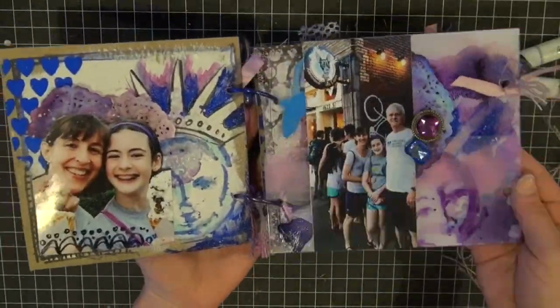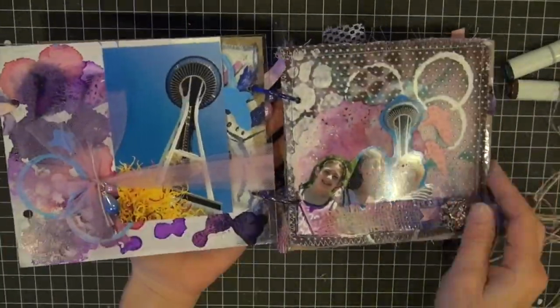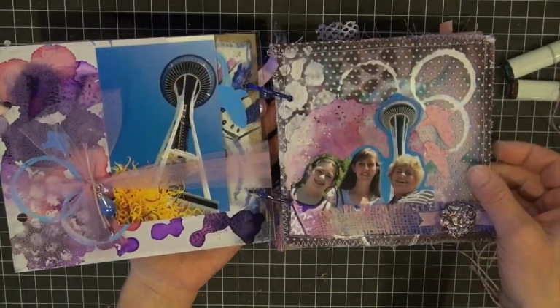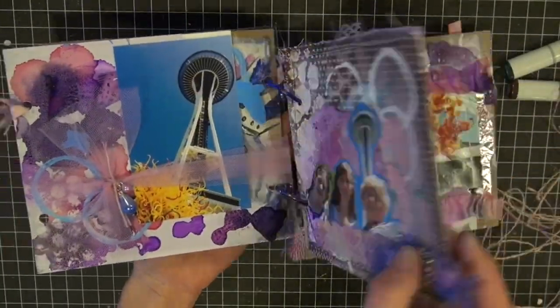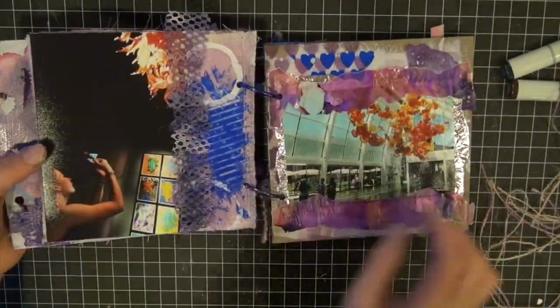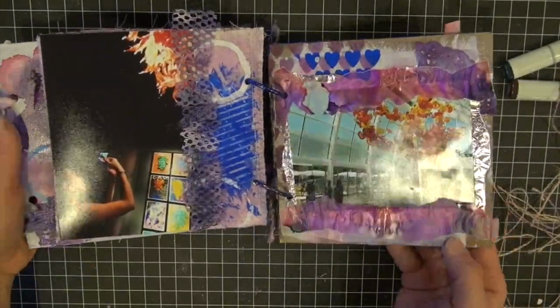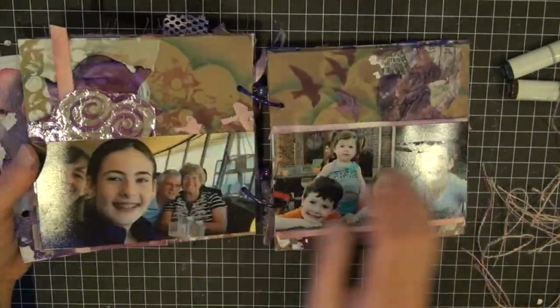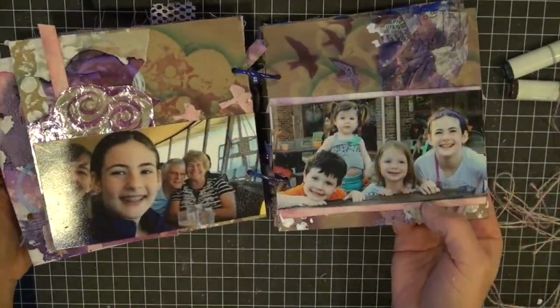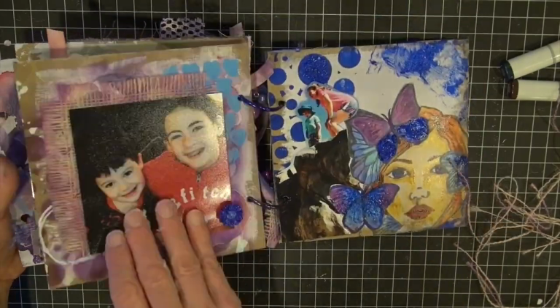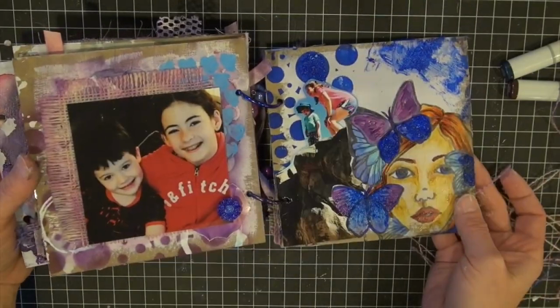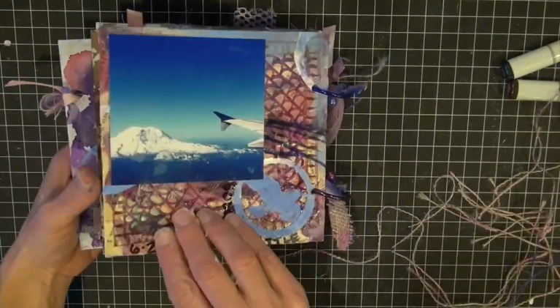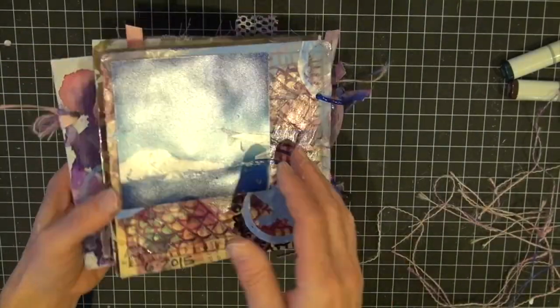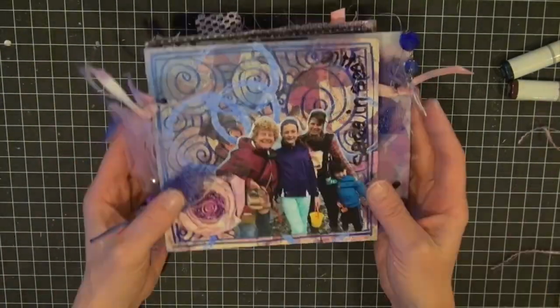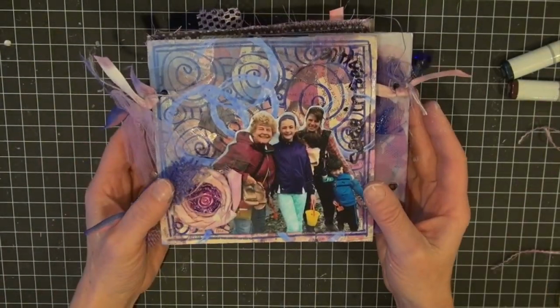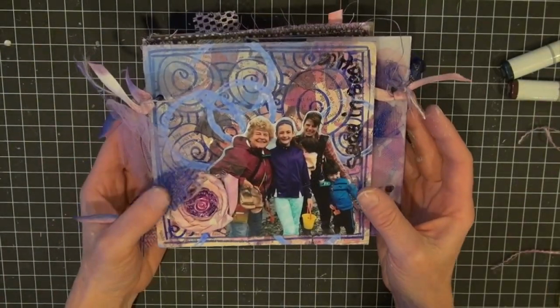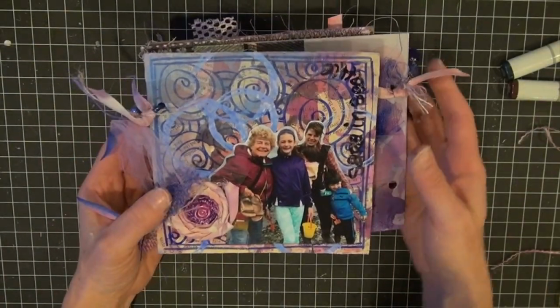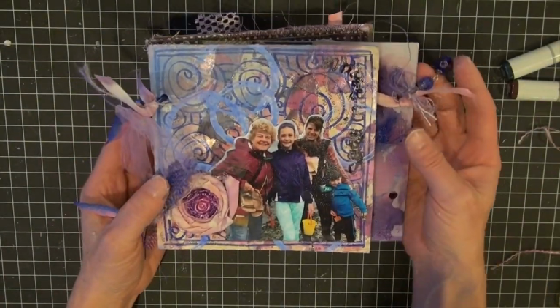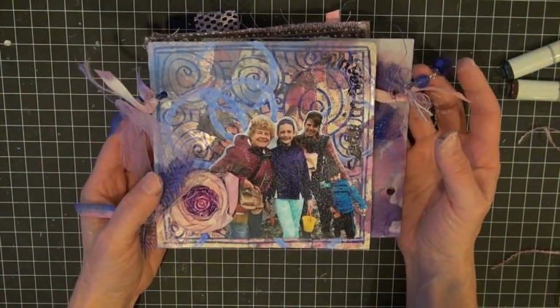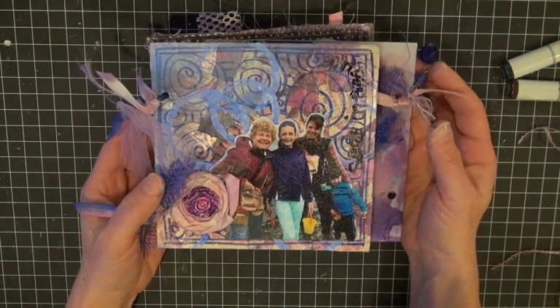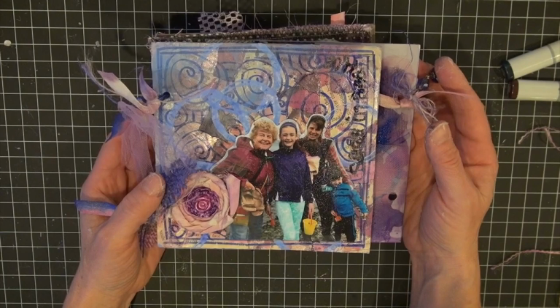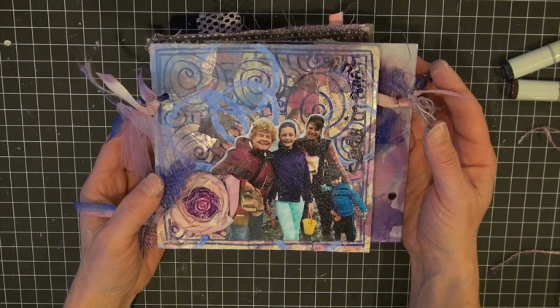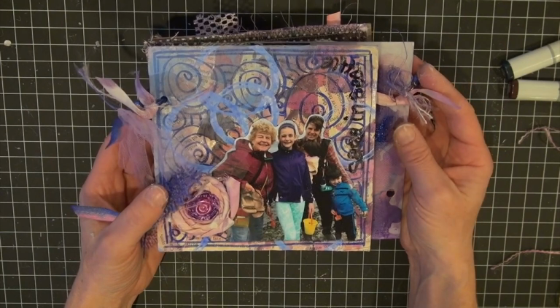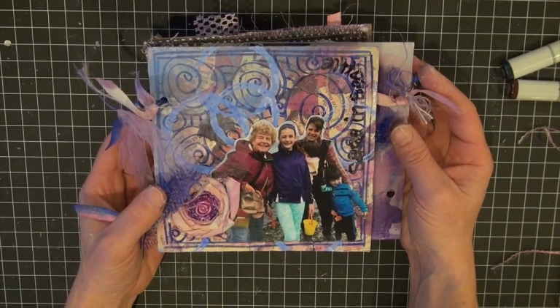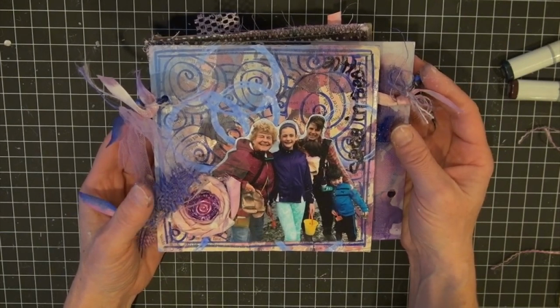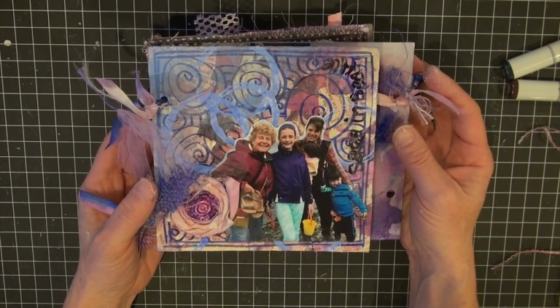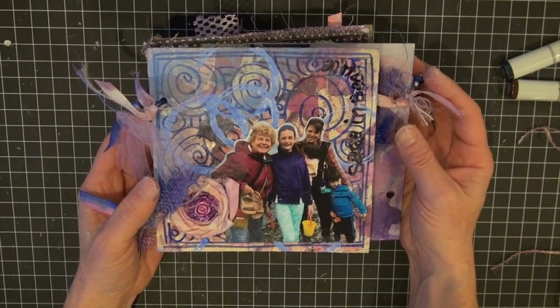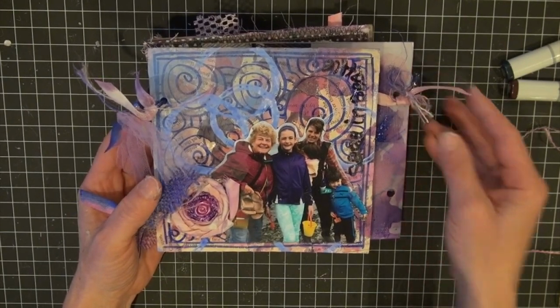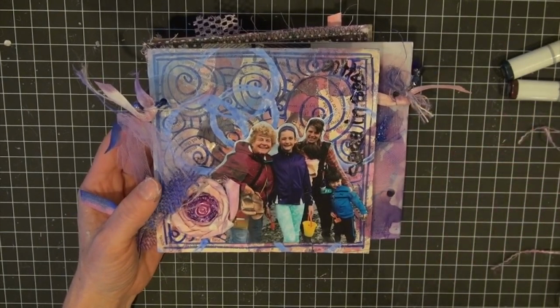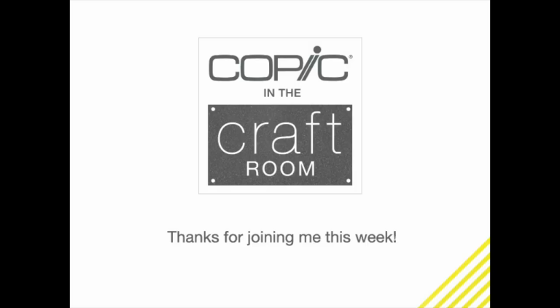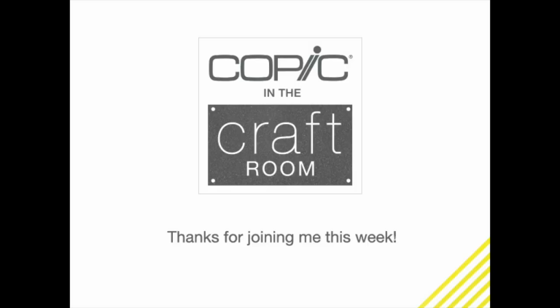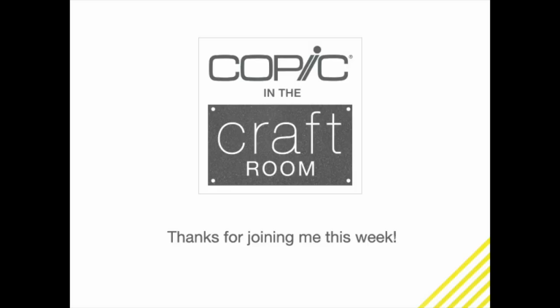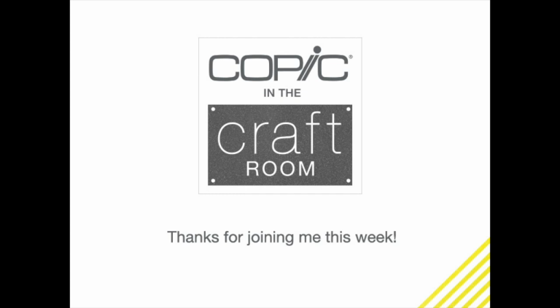Kind of flipping through so you can see how the pages connect. I really appreciate you following along. I hope you got some good information out of the video series. Thank you. Have a great day.